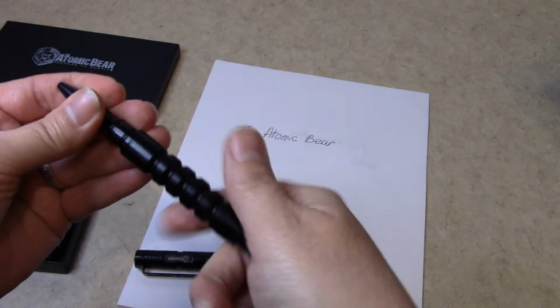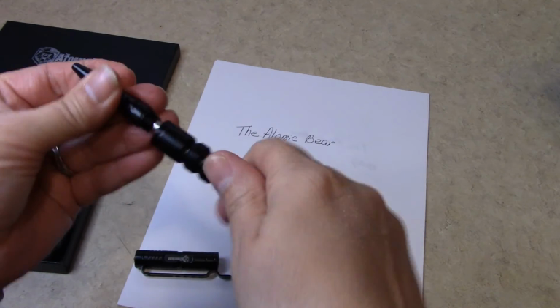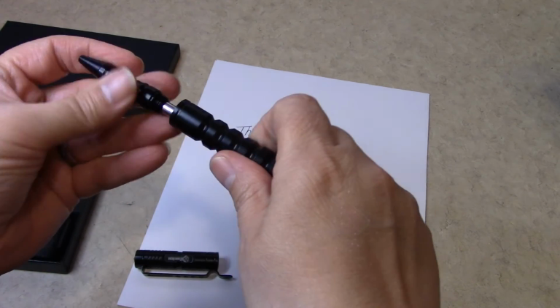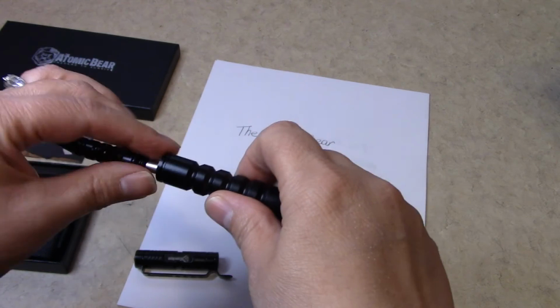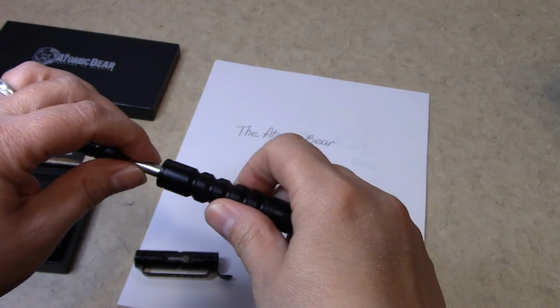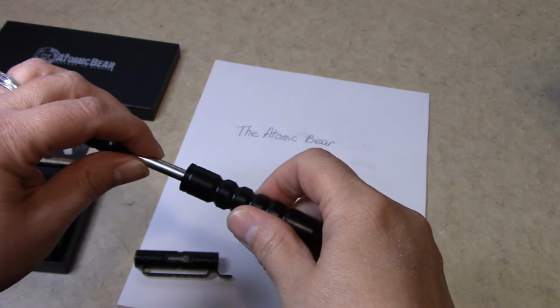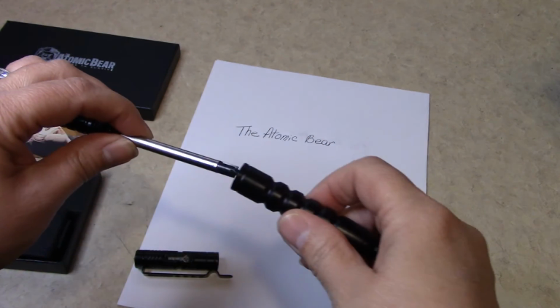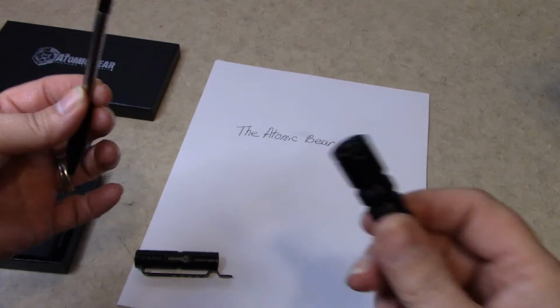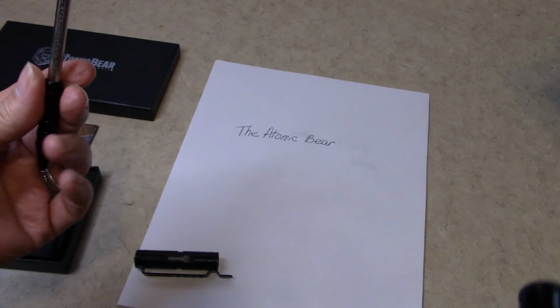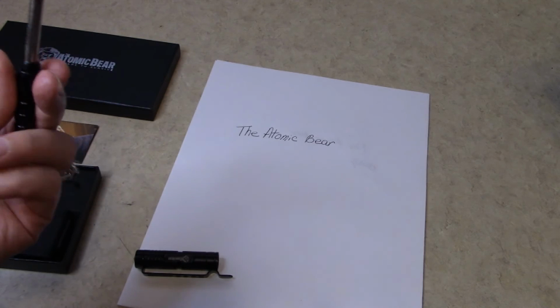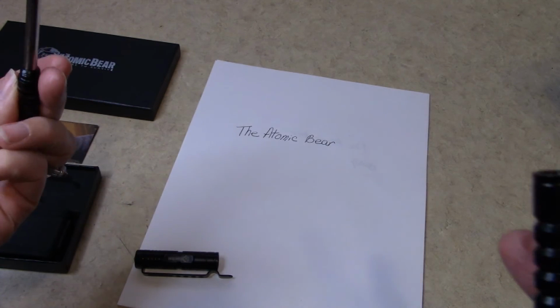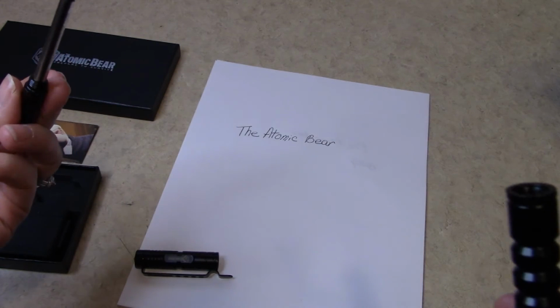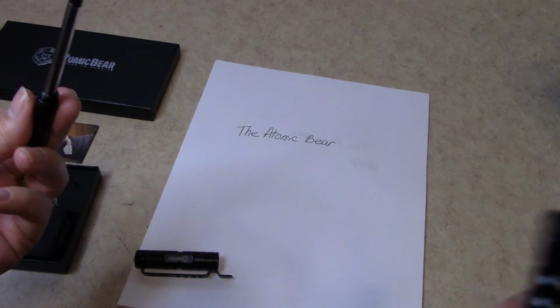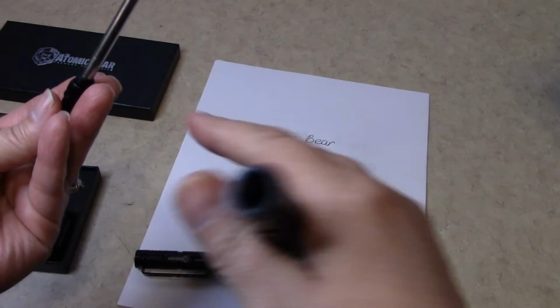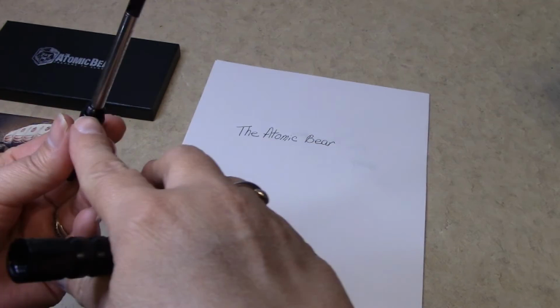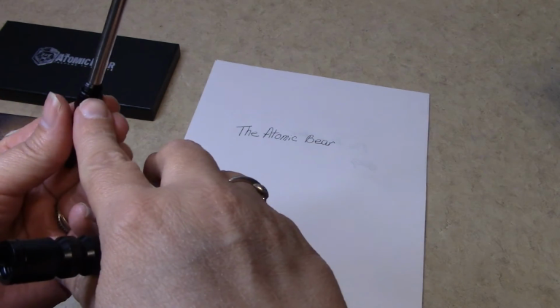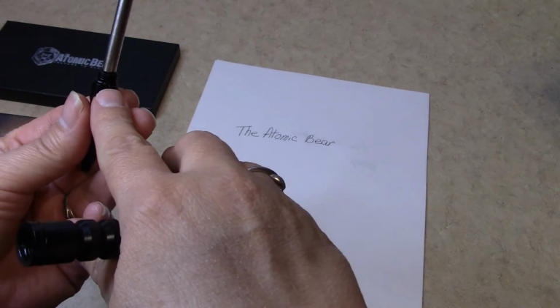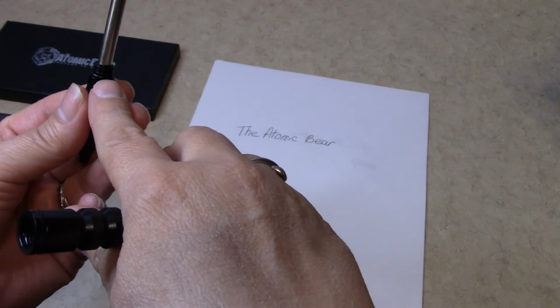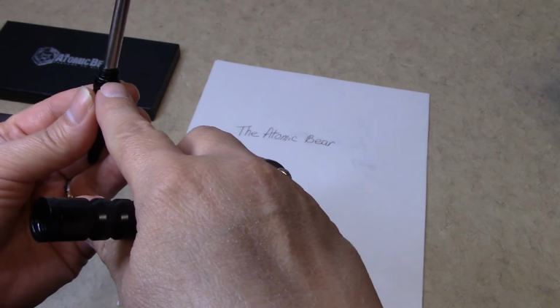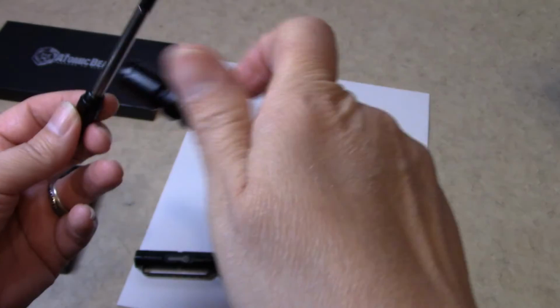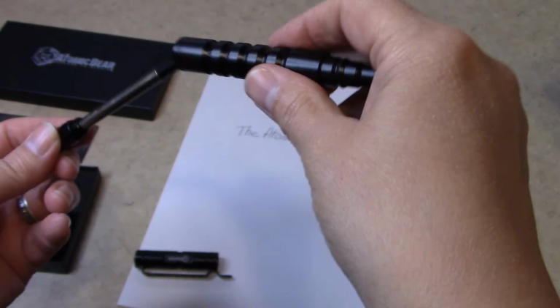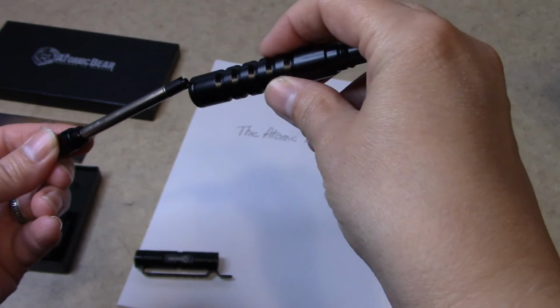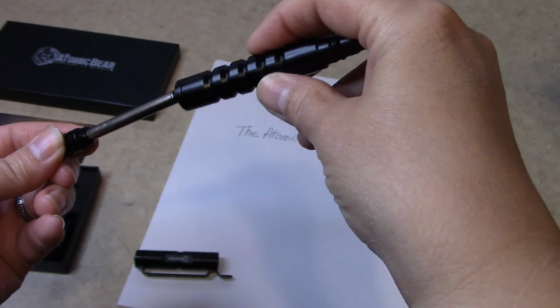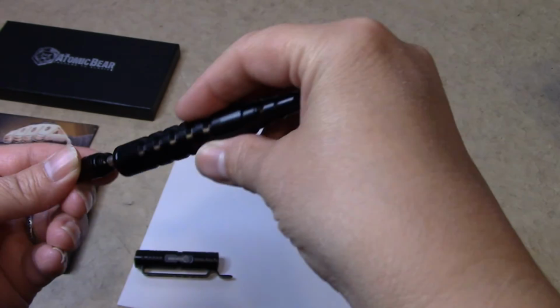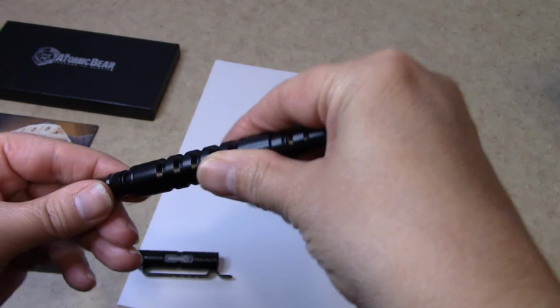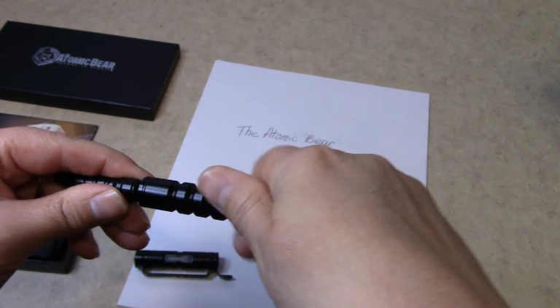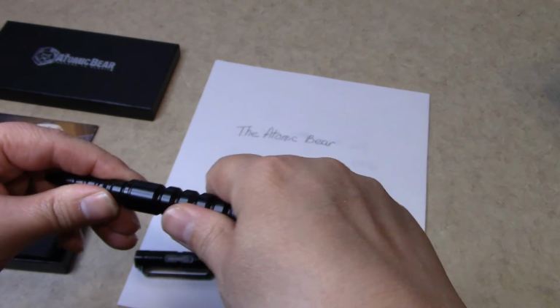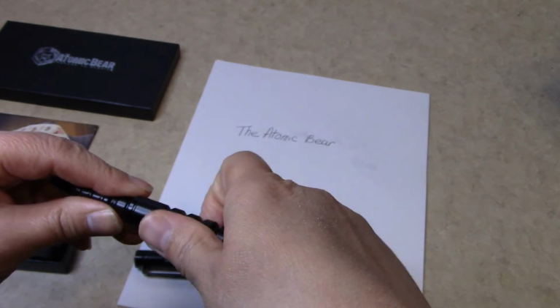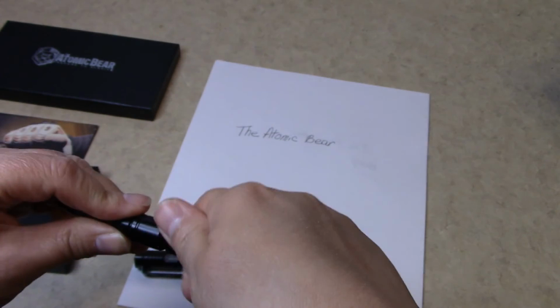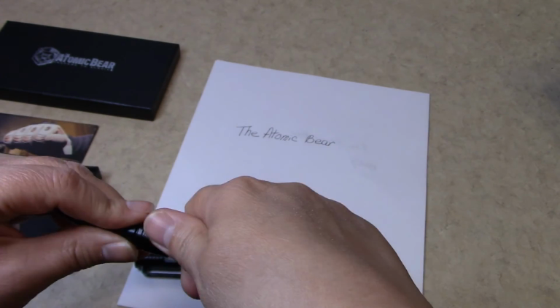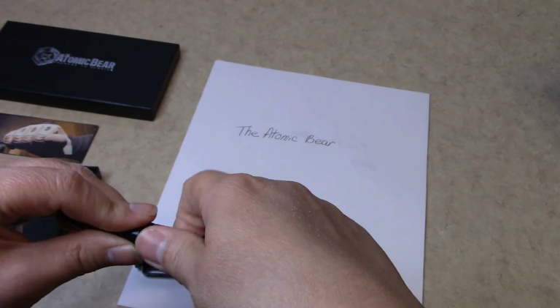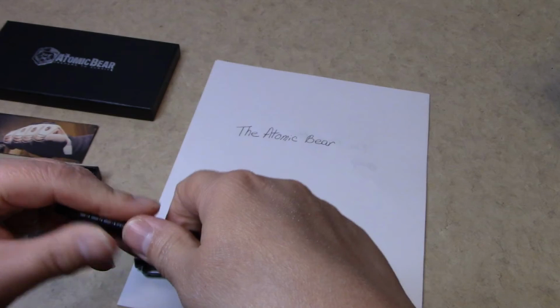To change the refill, you just unscrew it and the little extra ring goes right here. I will tell you right now, these pens can be broken.